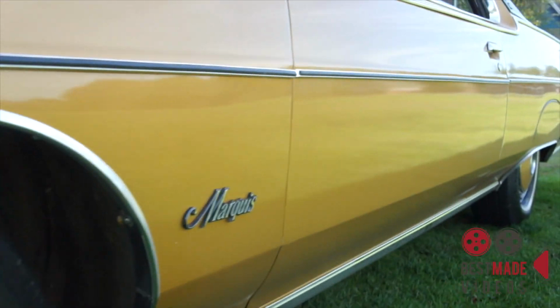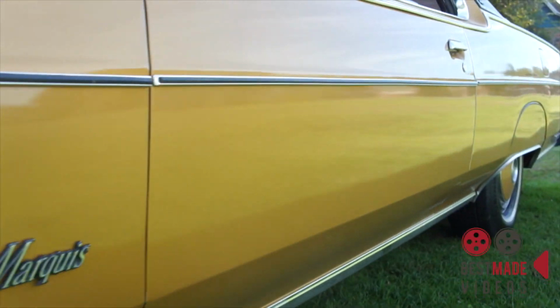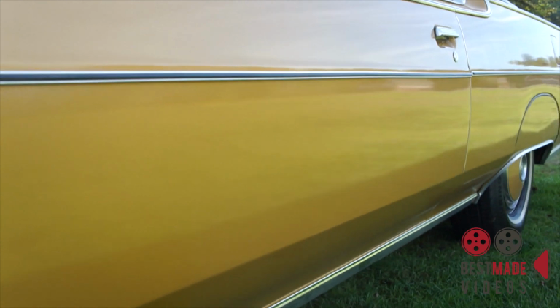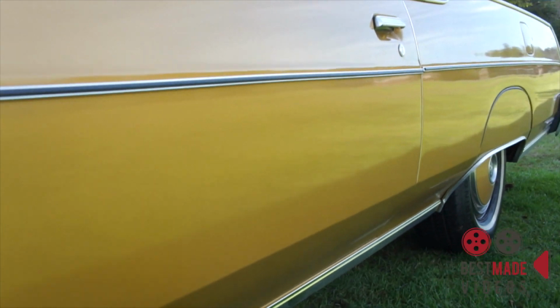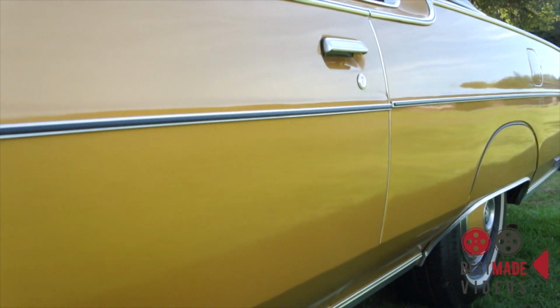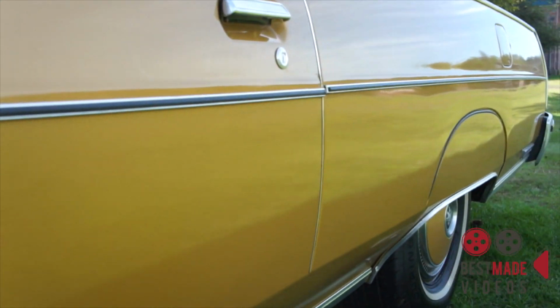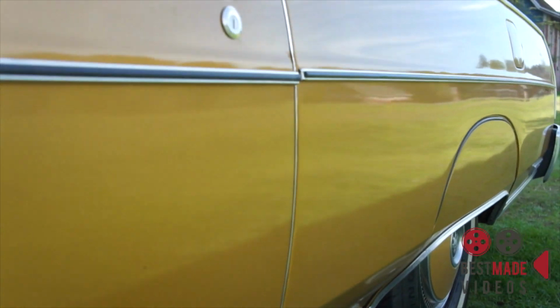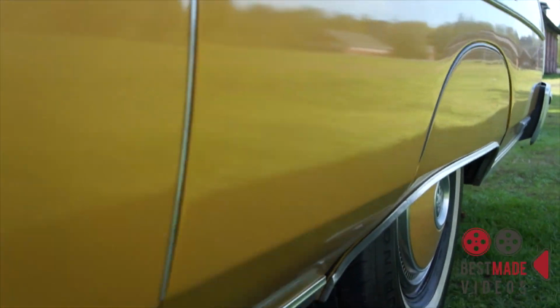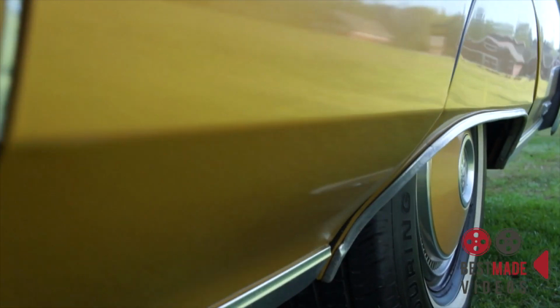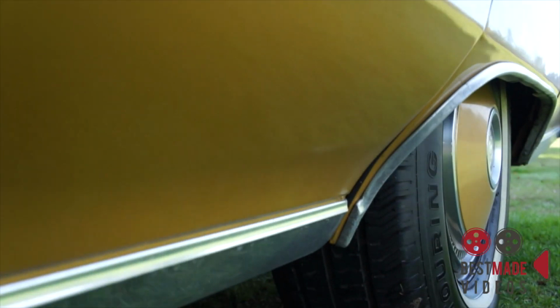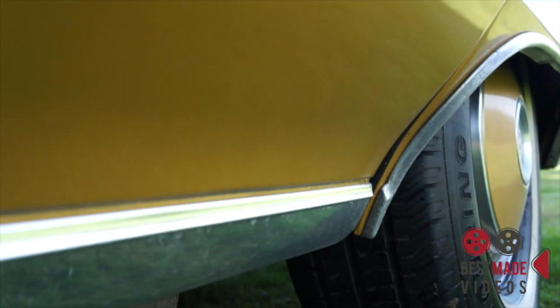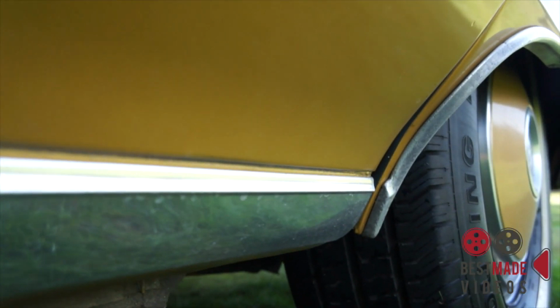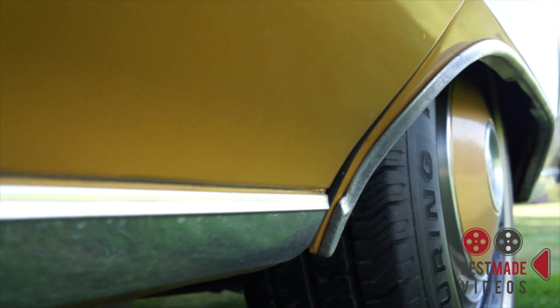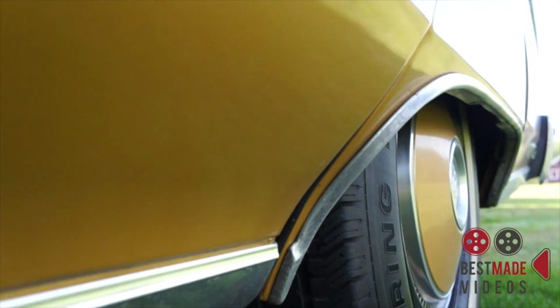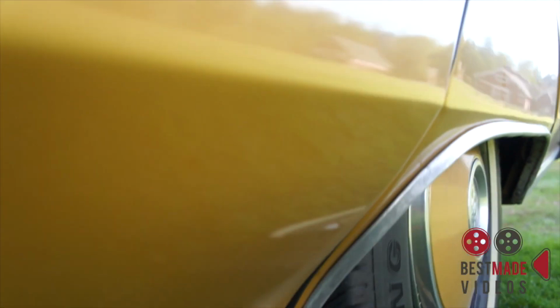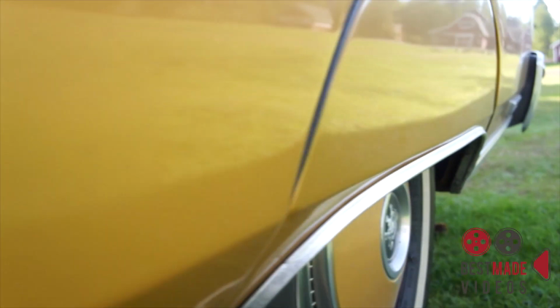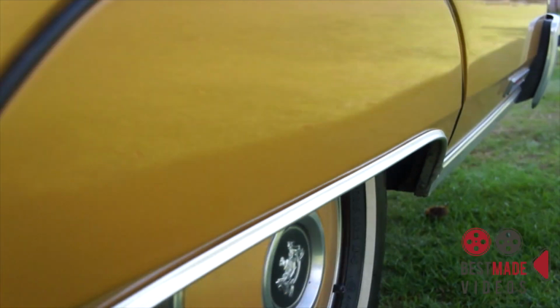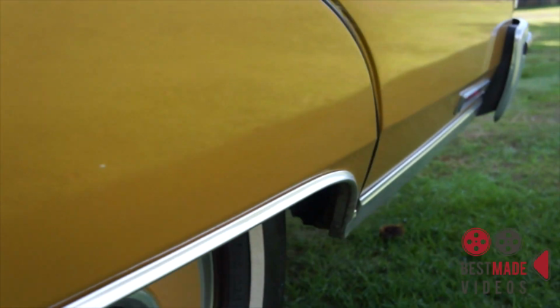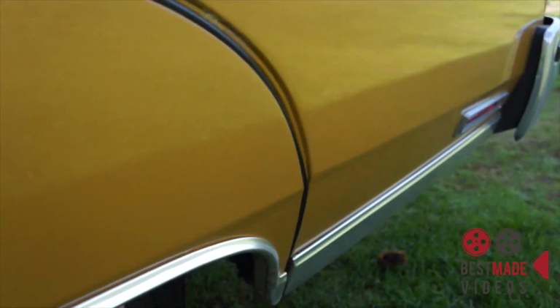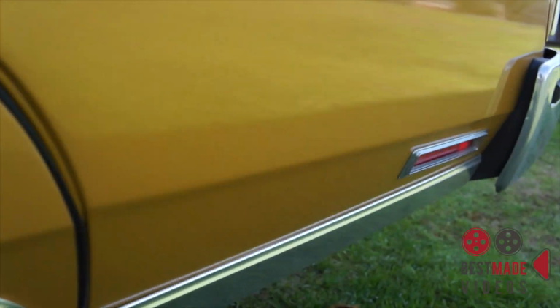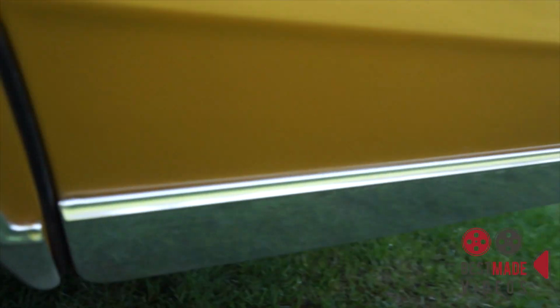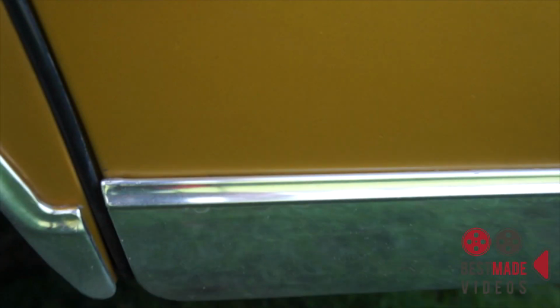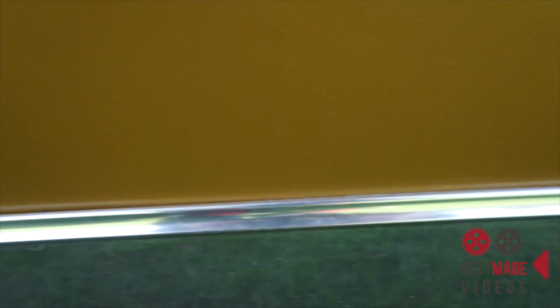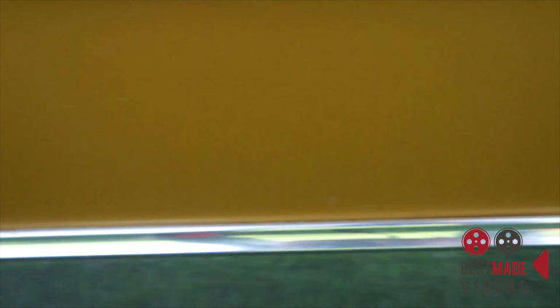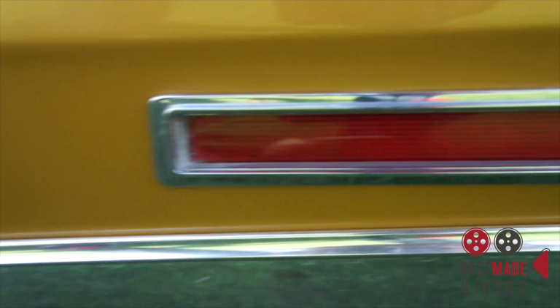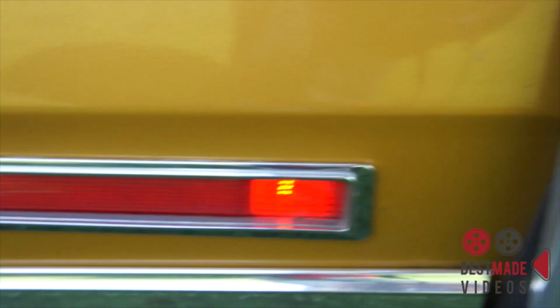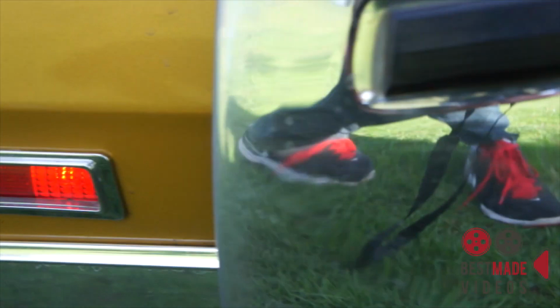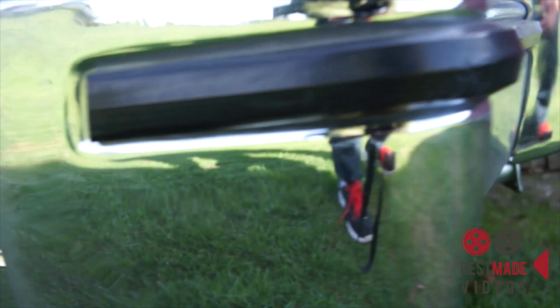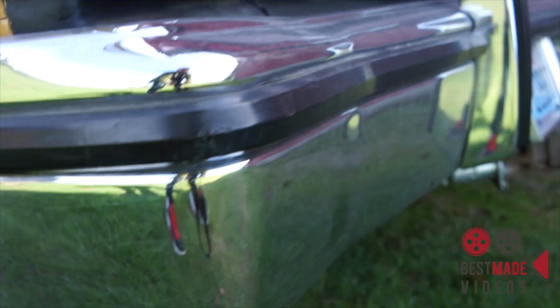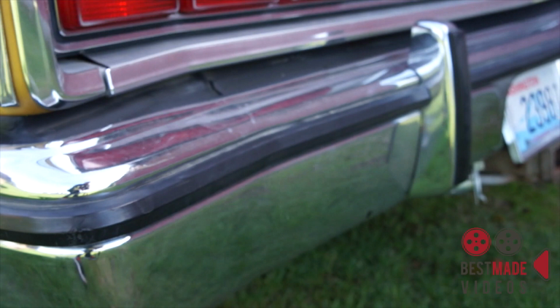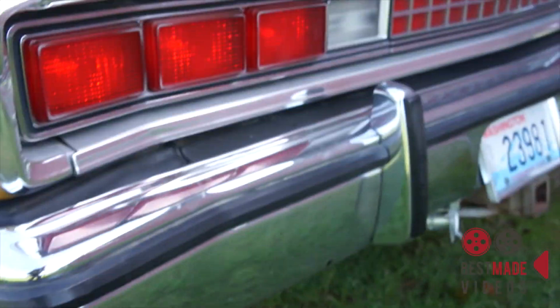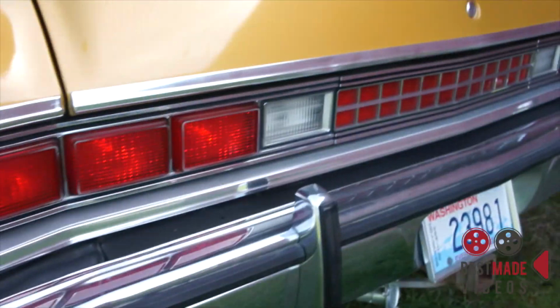Body as straight as can be. No rust in the typical spots. Quarter panel is perfect. Chrome is nice.